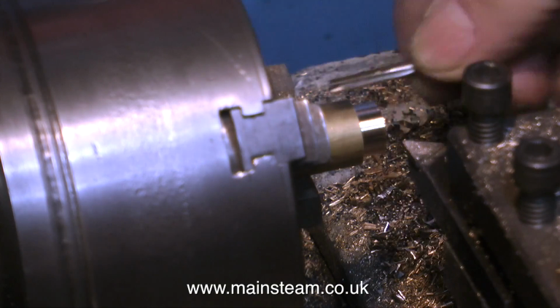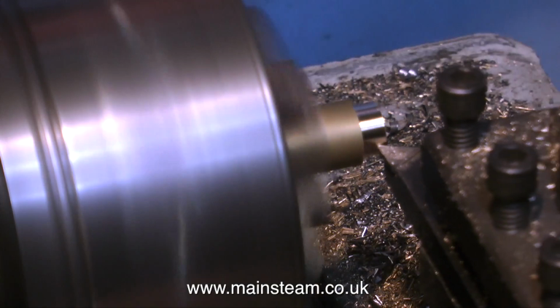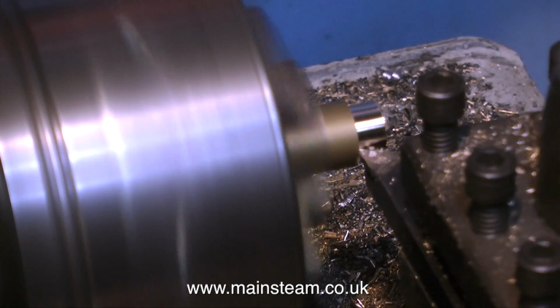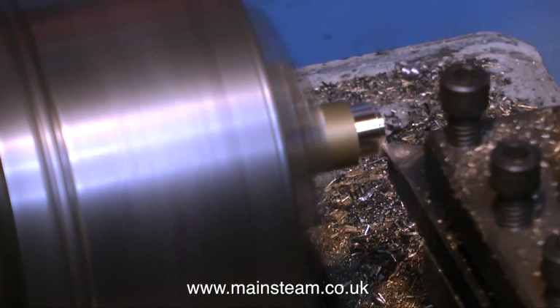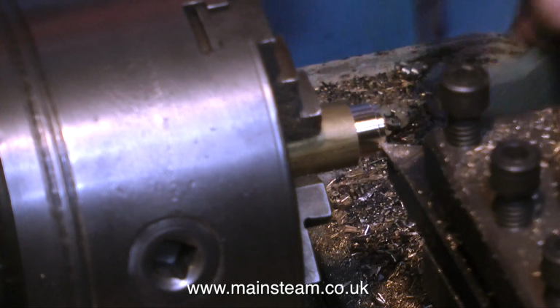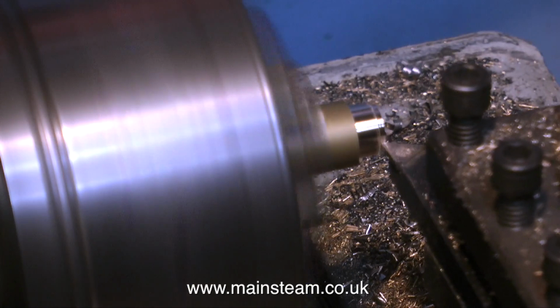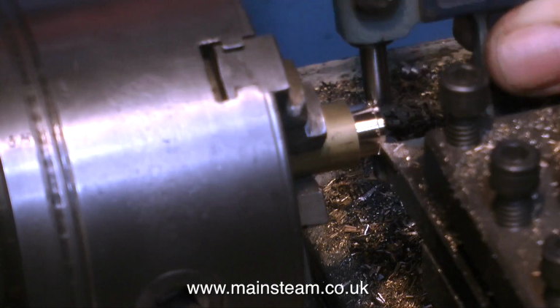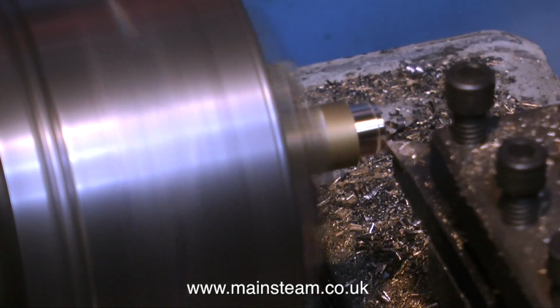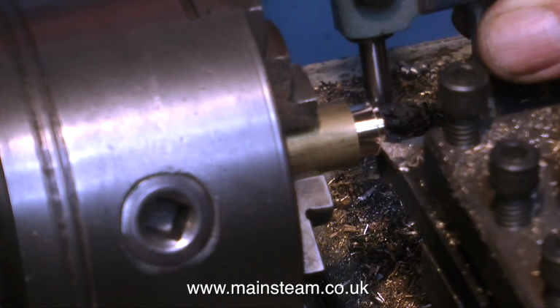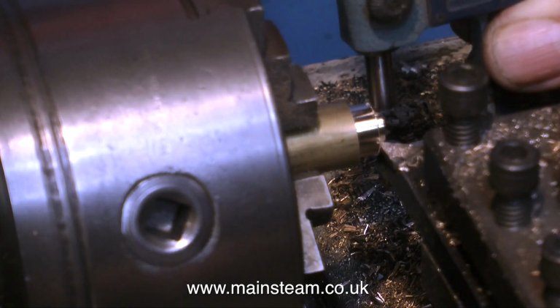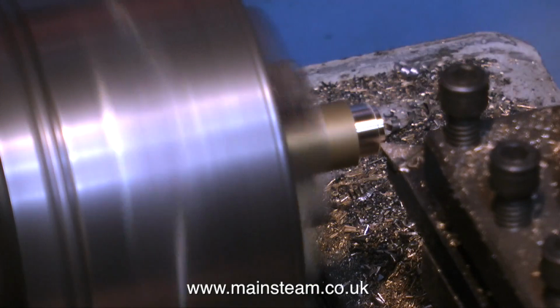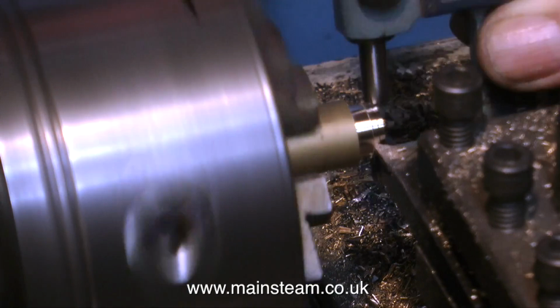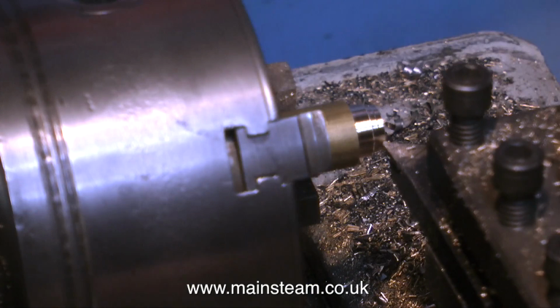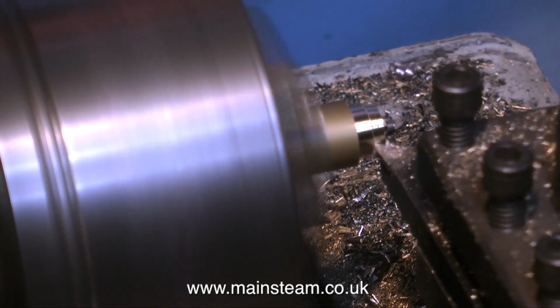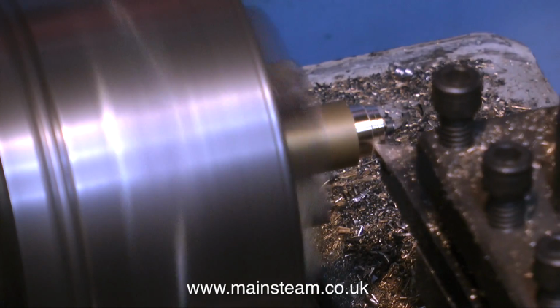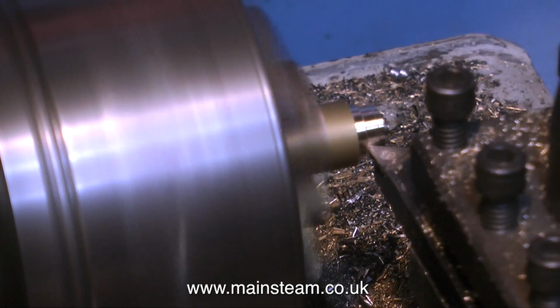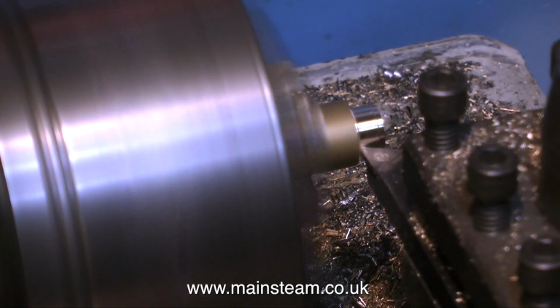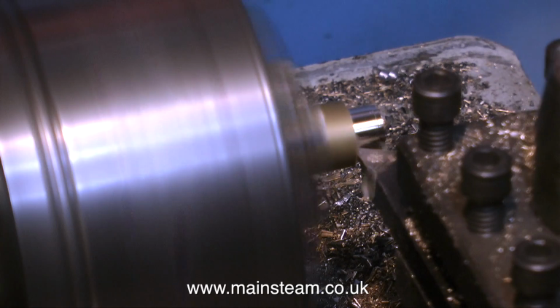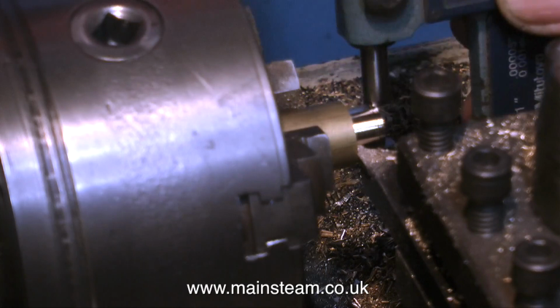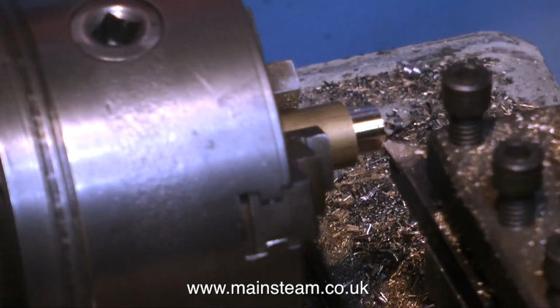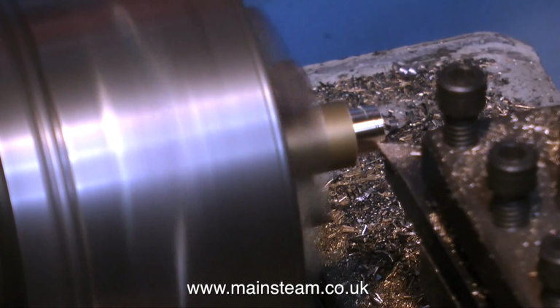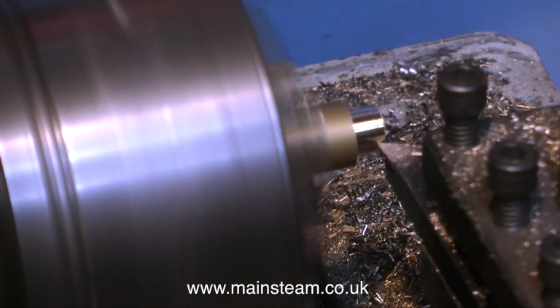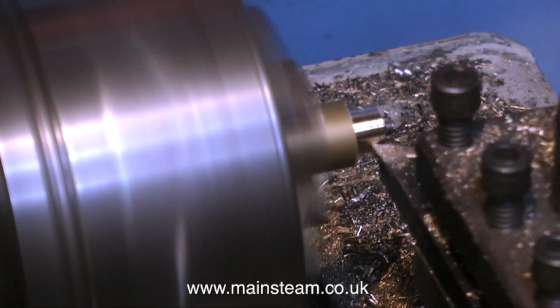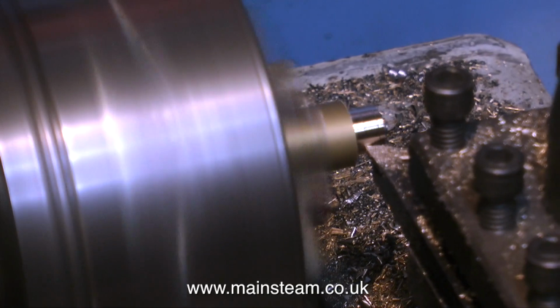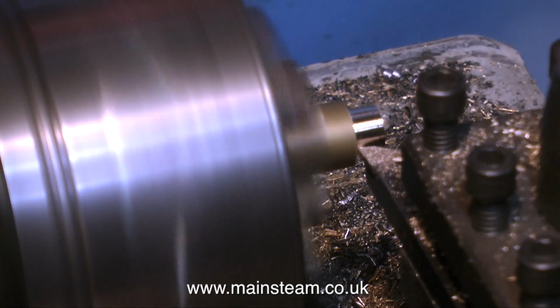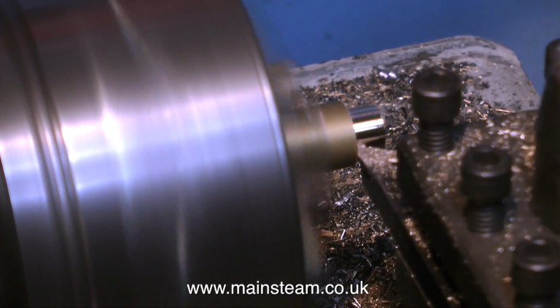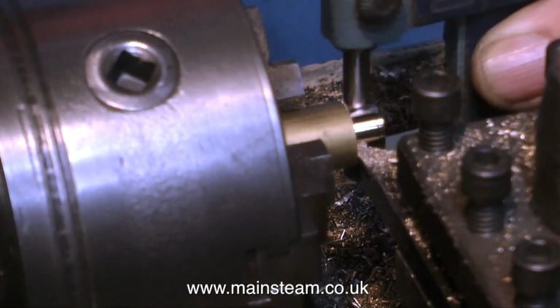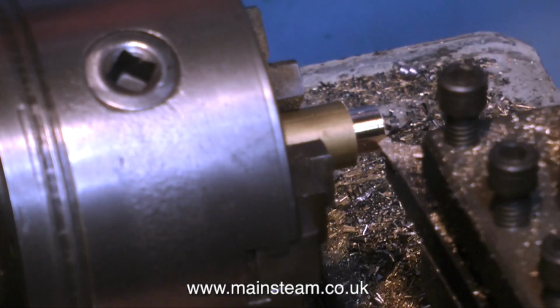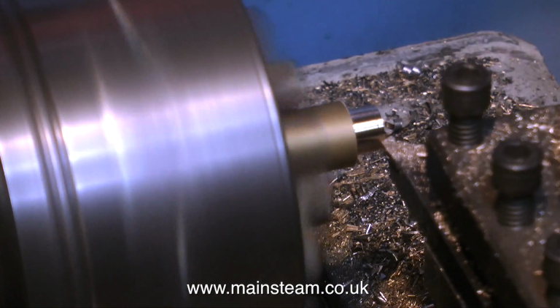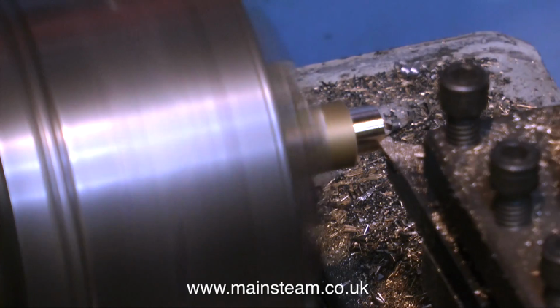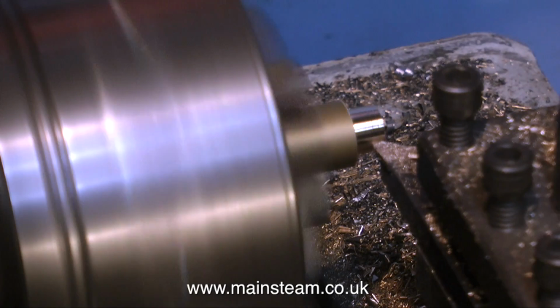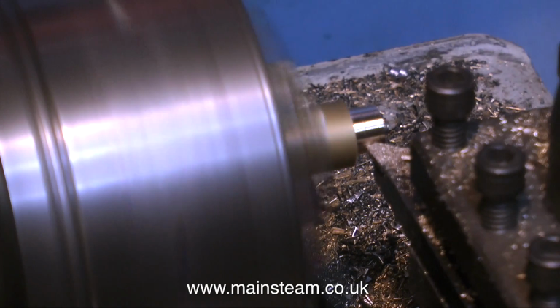I'm turning down the outside diameter to 7/16 of an inch, checking it with the micrometer frequently. When I finally arrive at the 7/16 of an inch outside diameter, it's time to thread the piece.